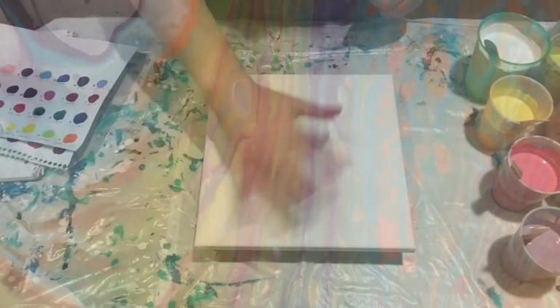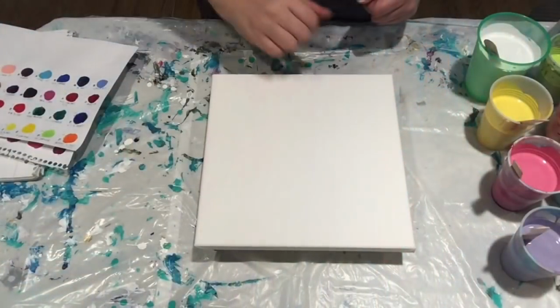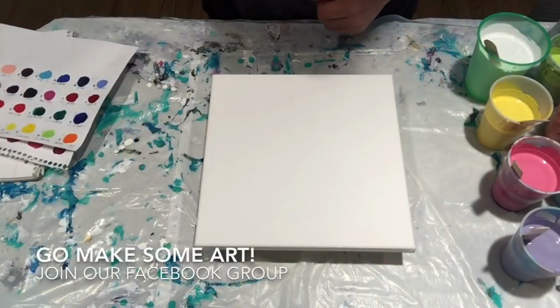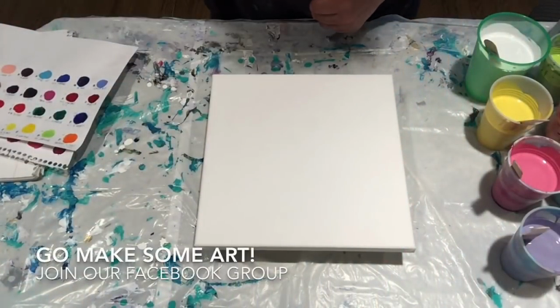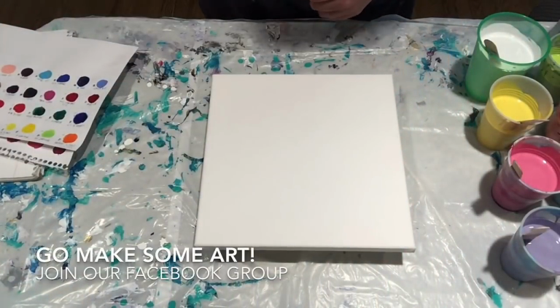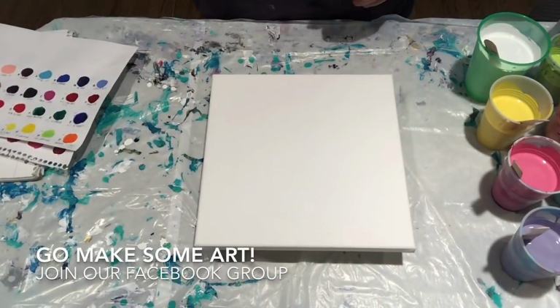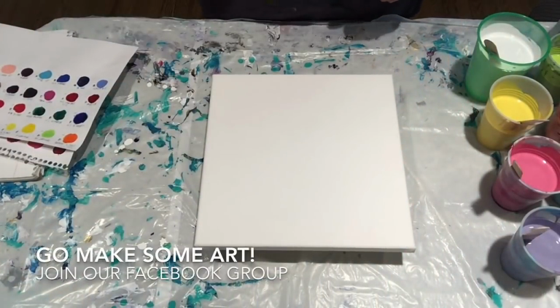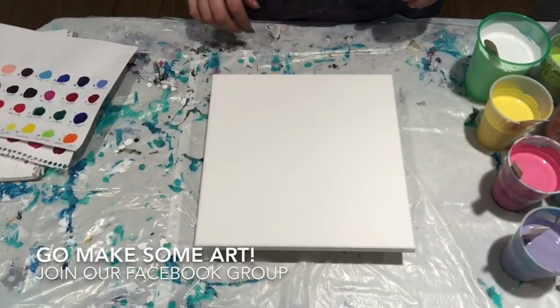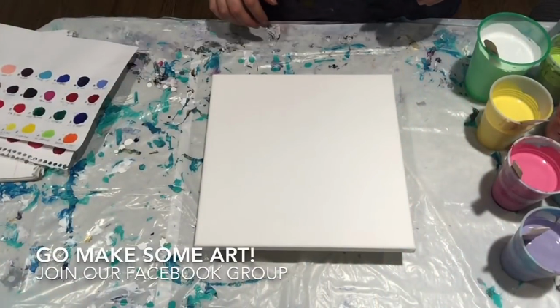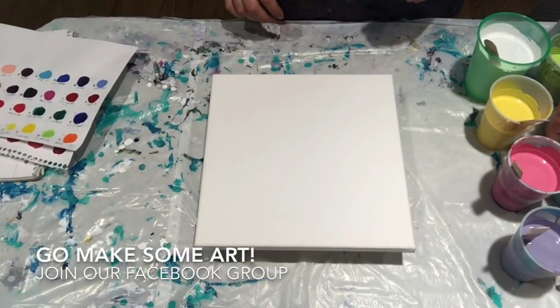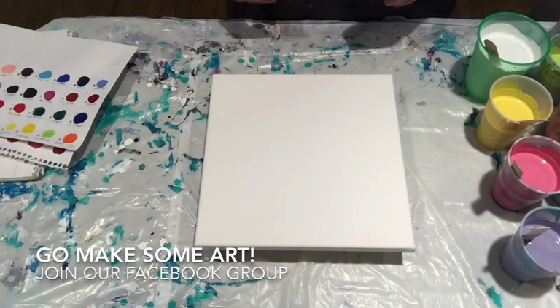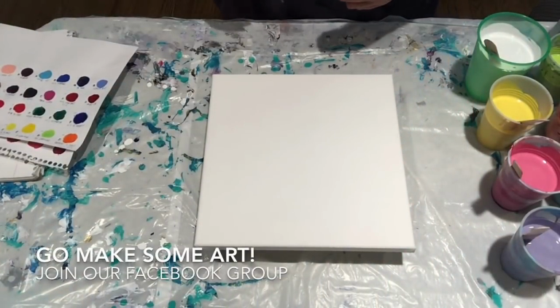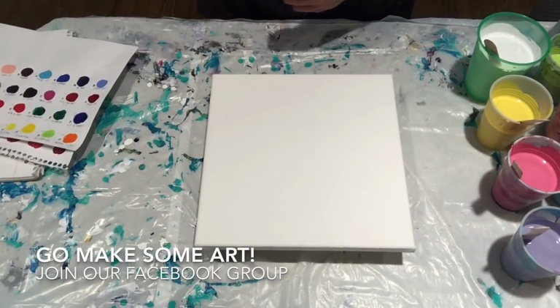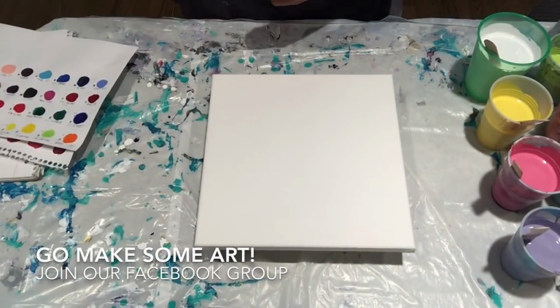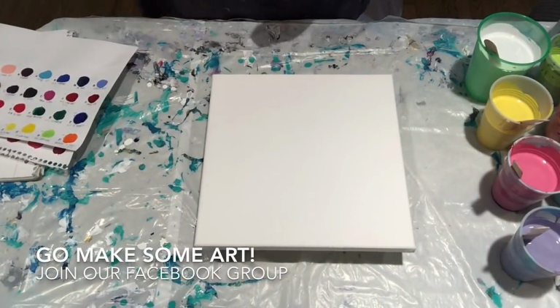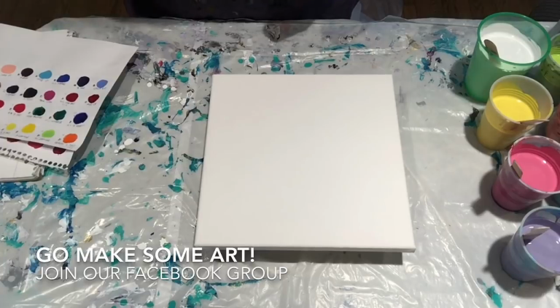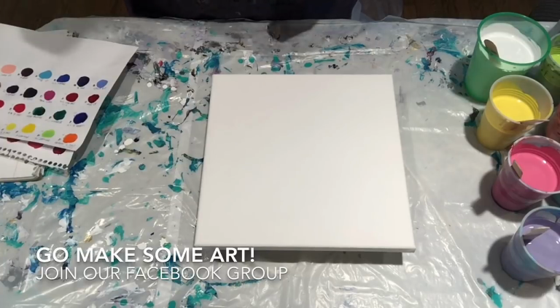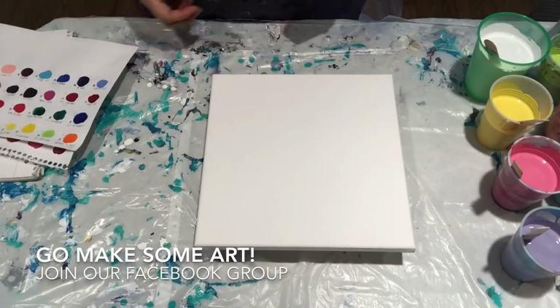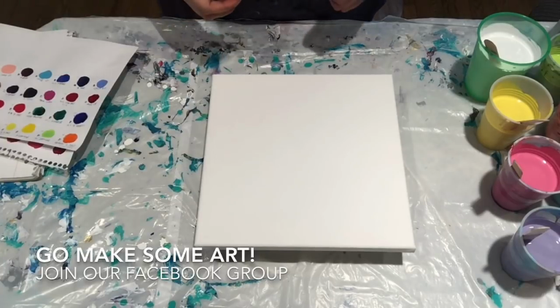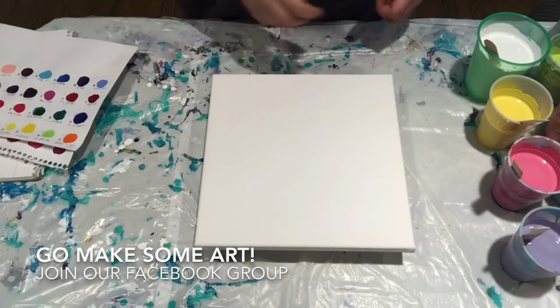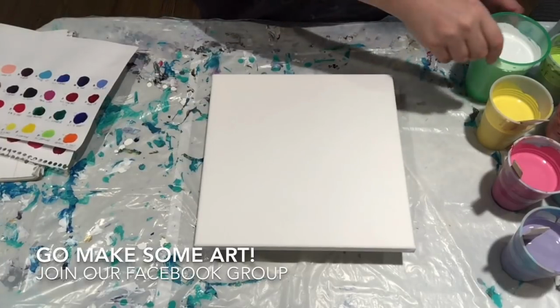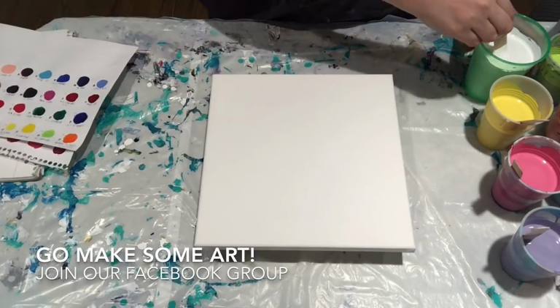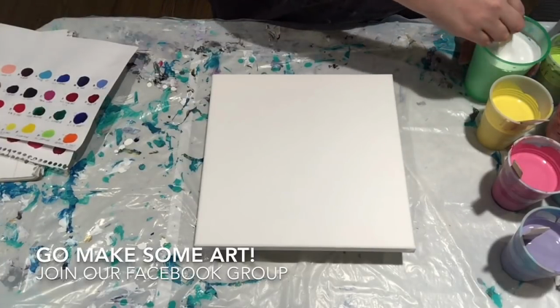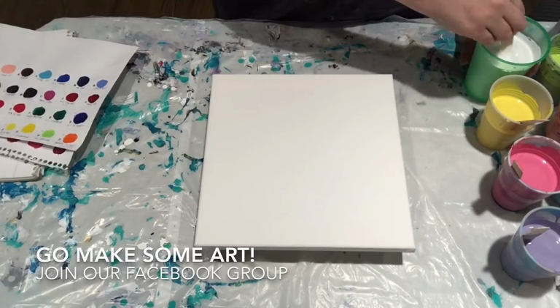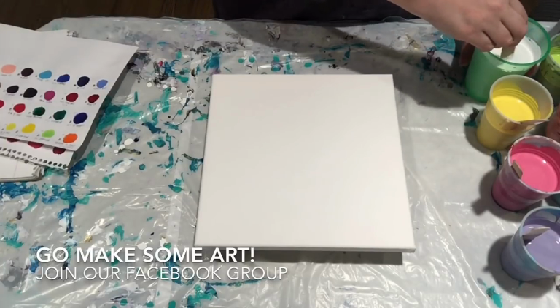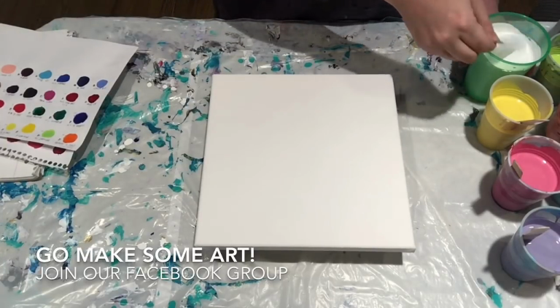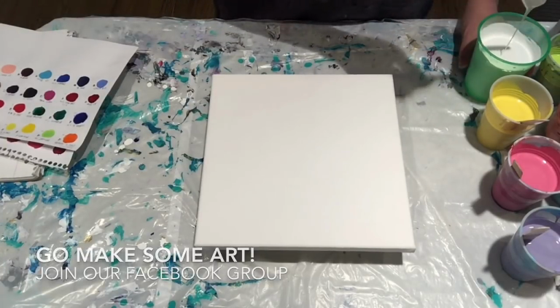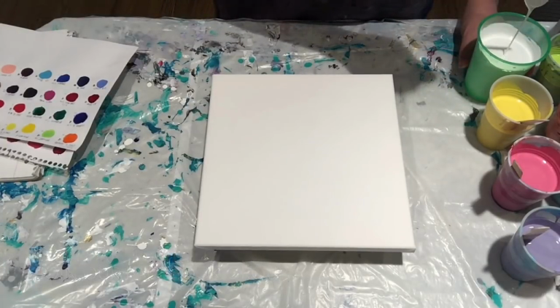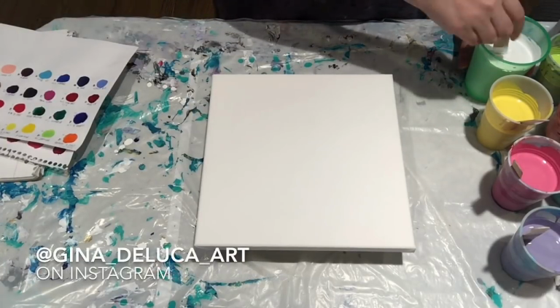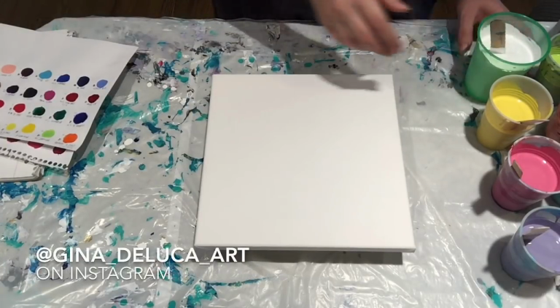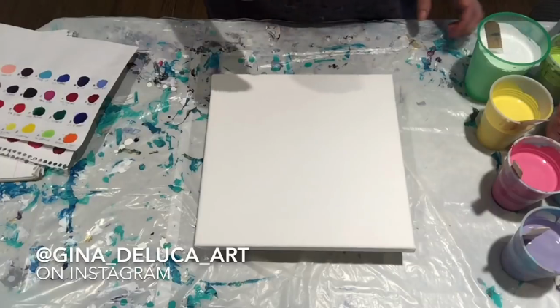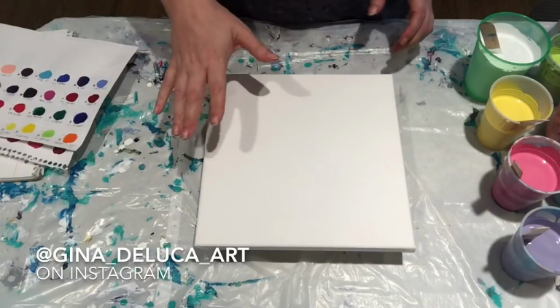Hey everybody, Jean at the Look here. So I'm working with a new palette today. My inspiration is Opal.